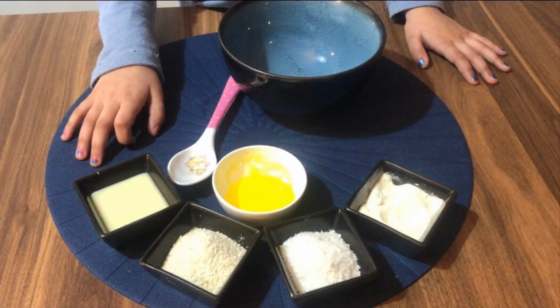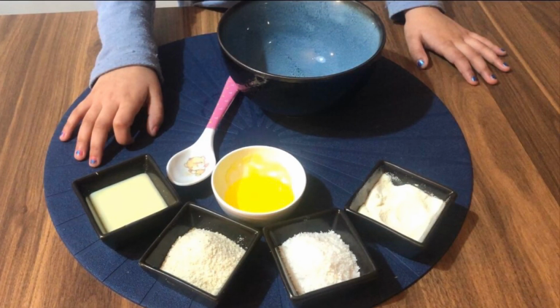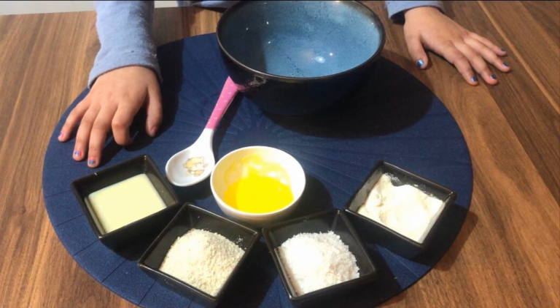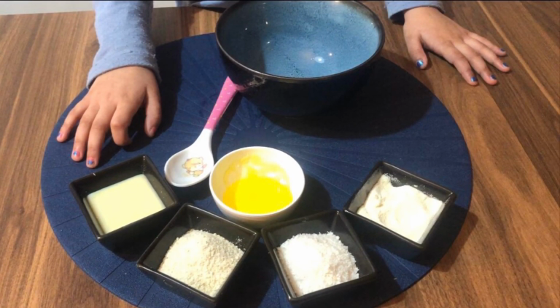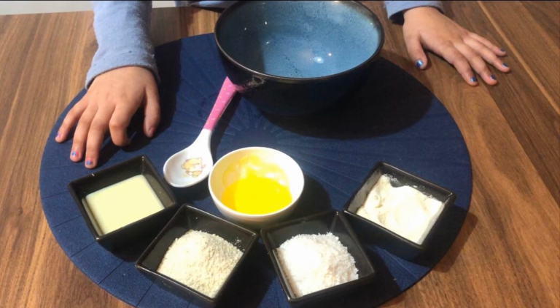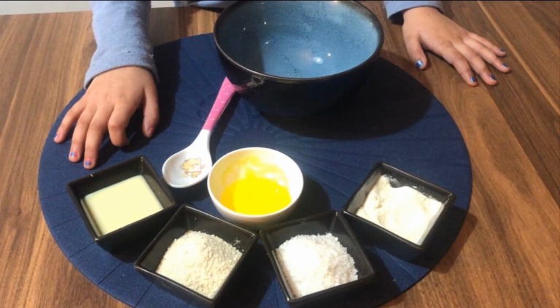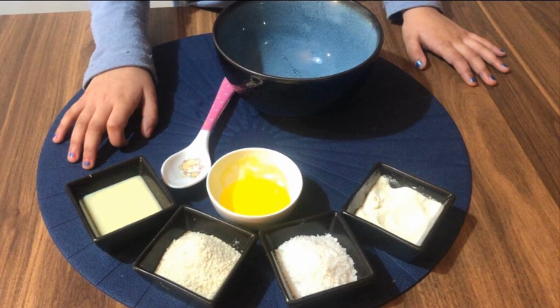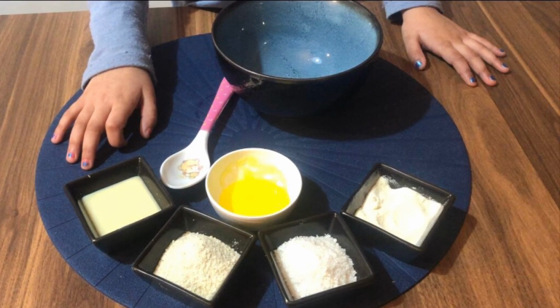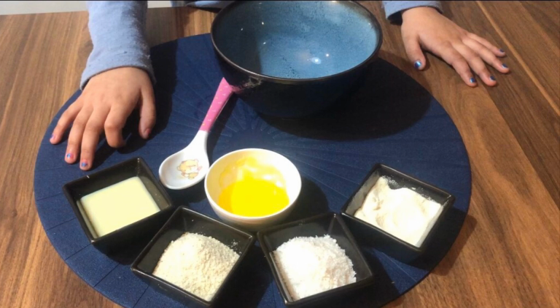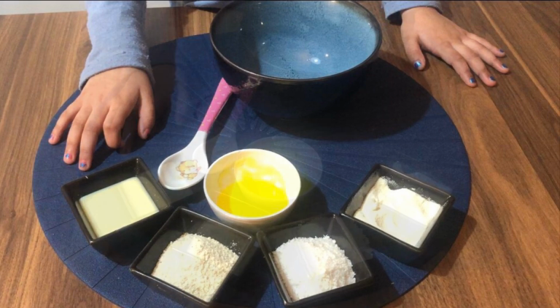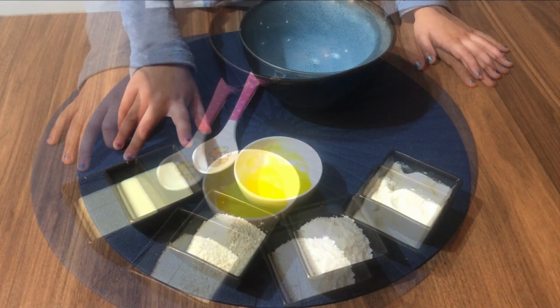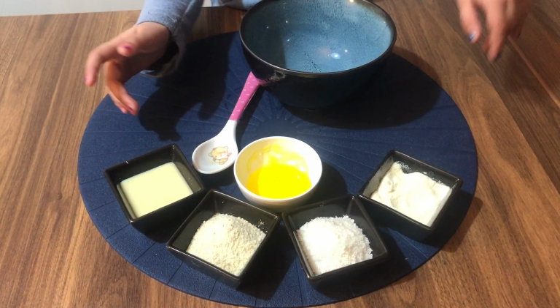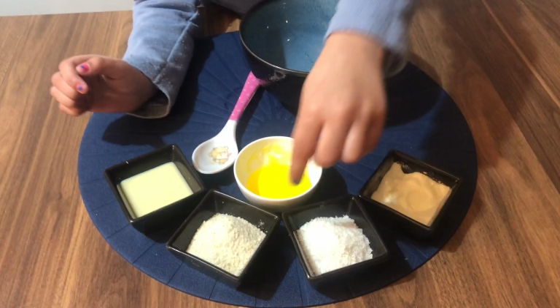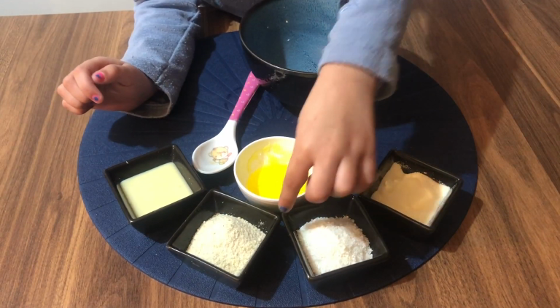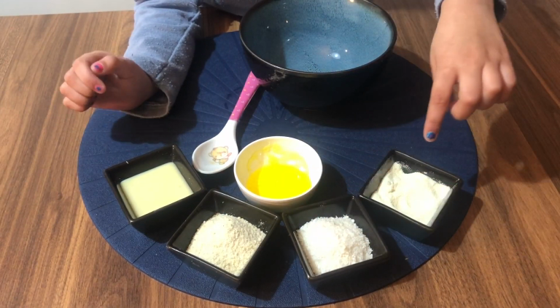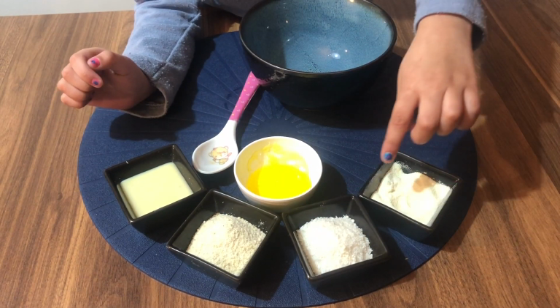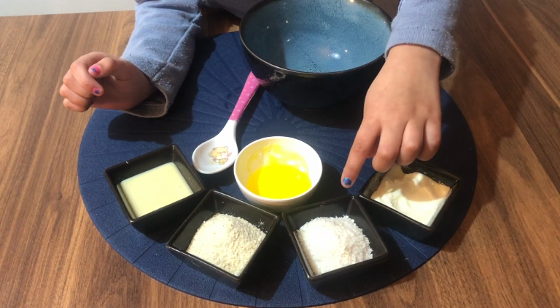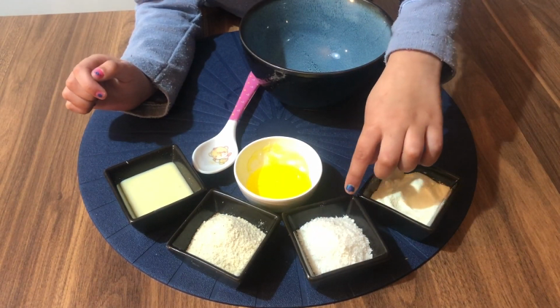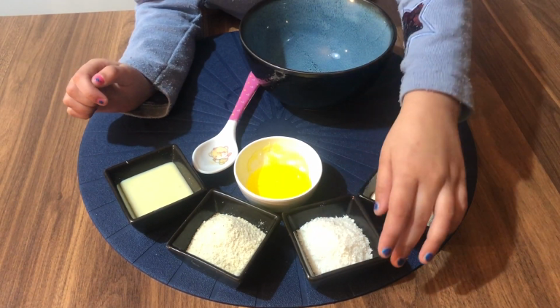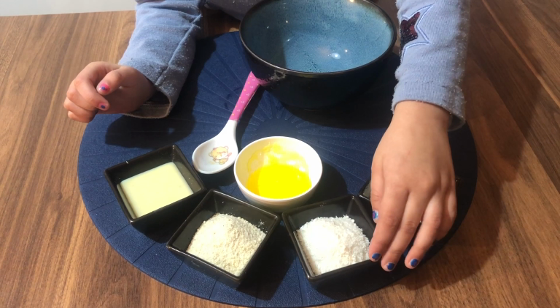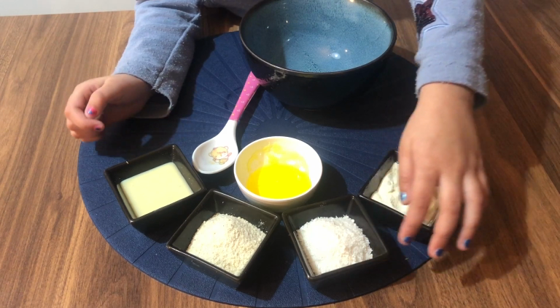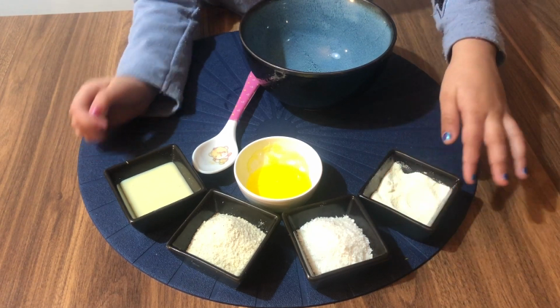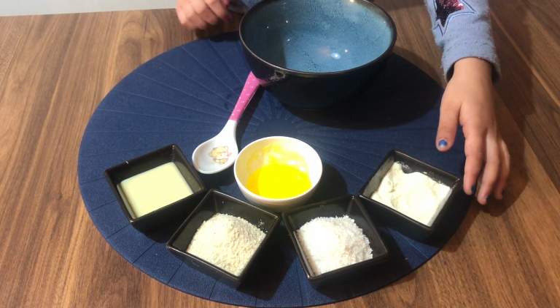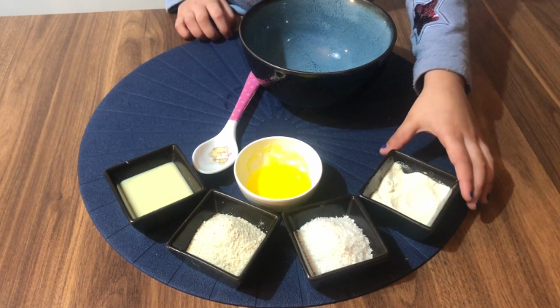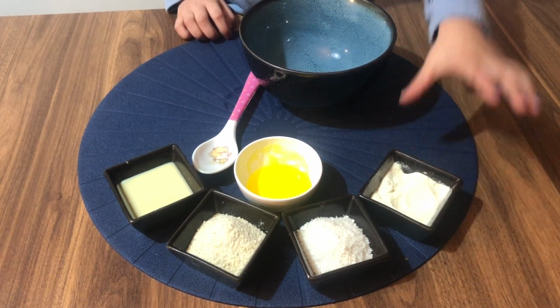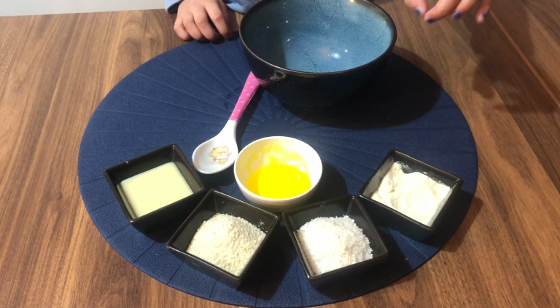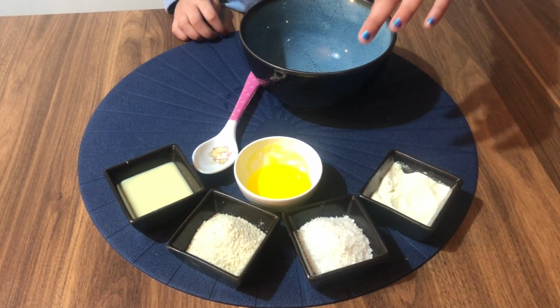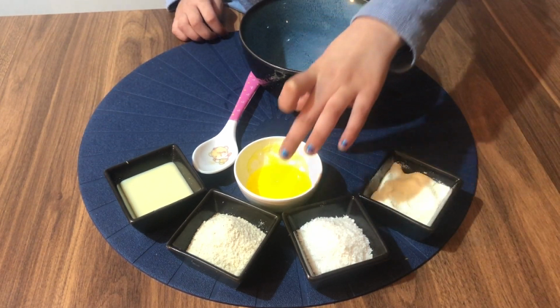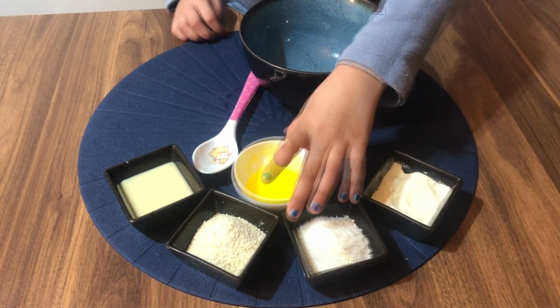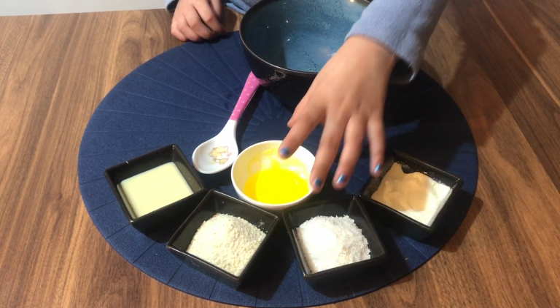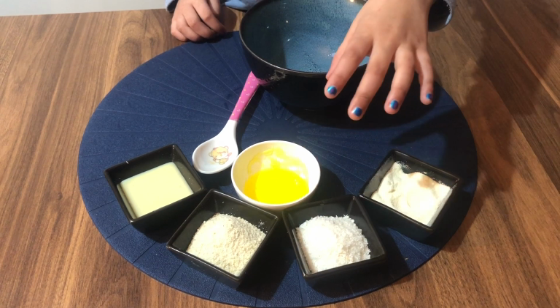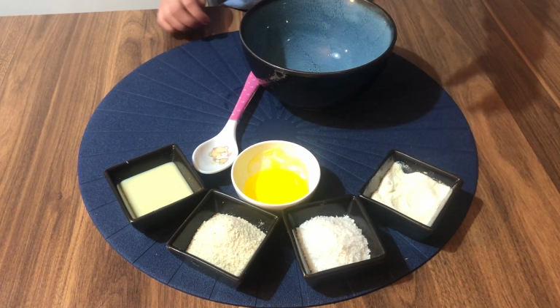For Pina Colada we need these ingredients: condensed milk, cashew powder, coconut powder, milk powder, and pineapple crush.